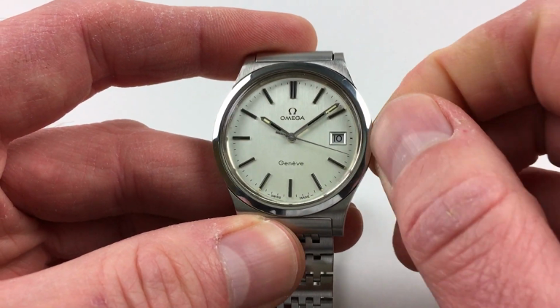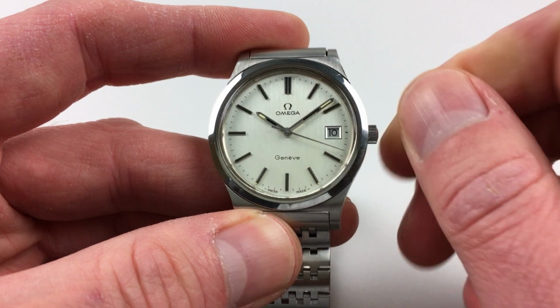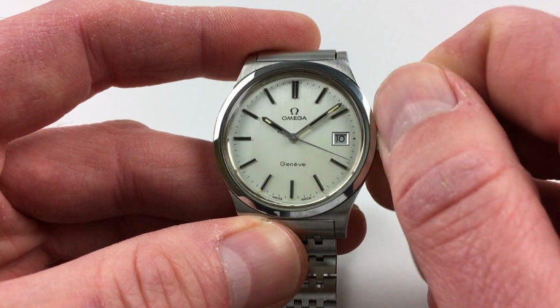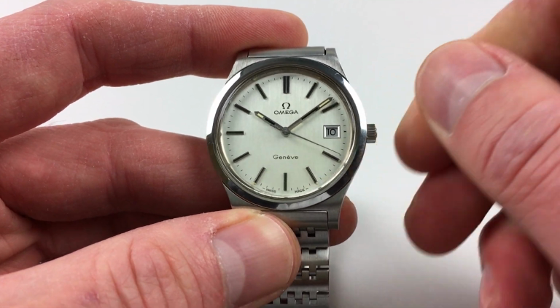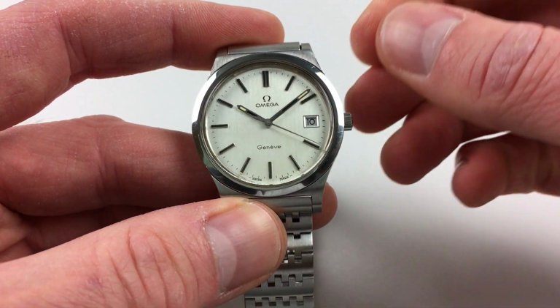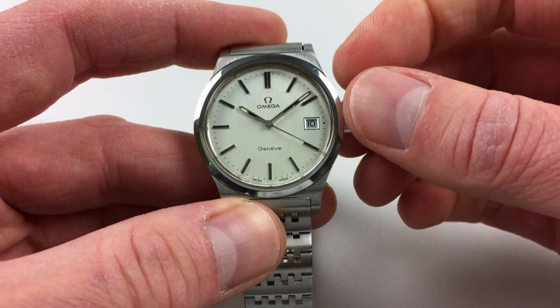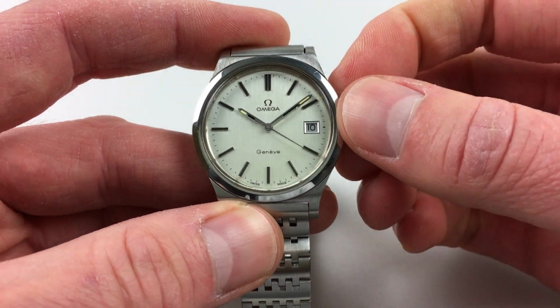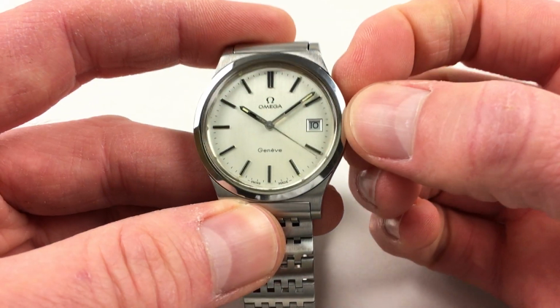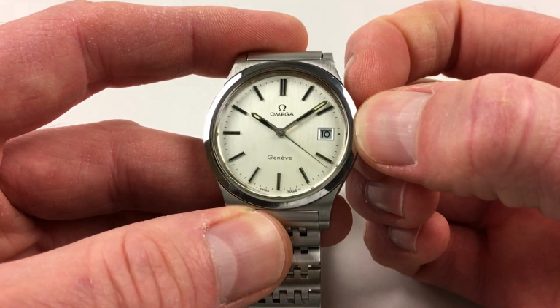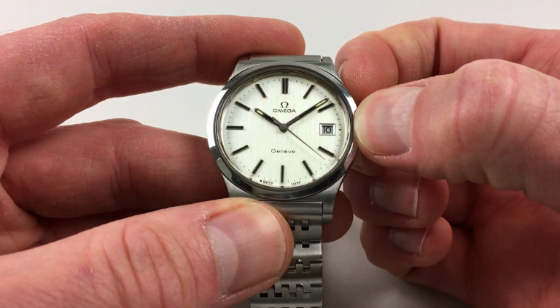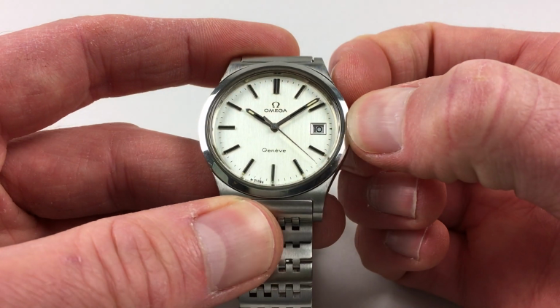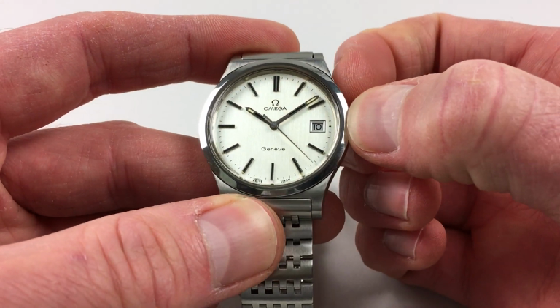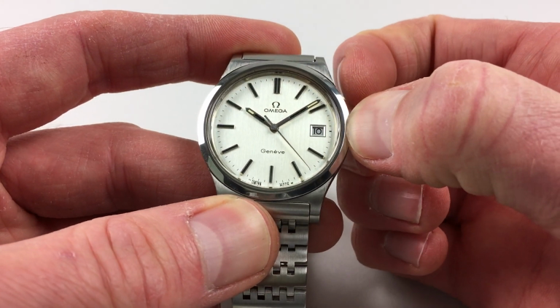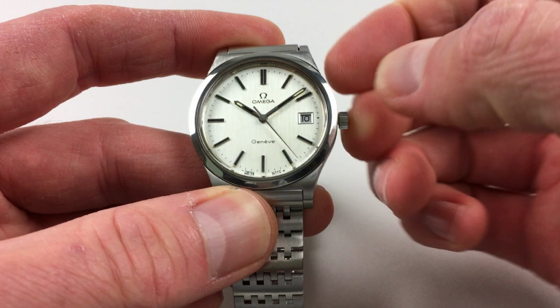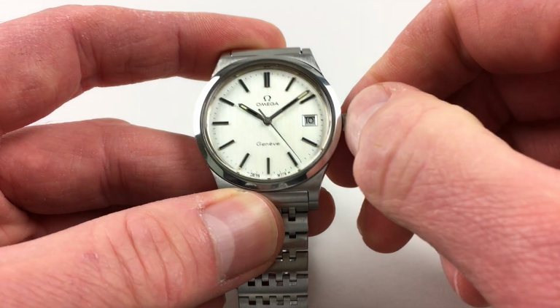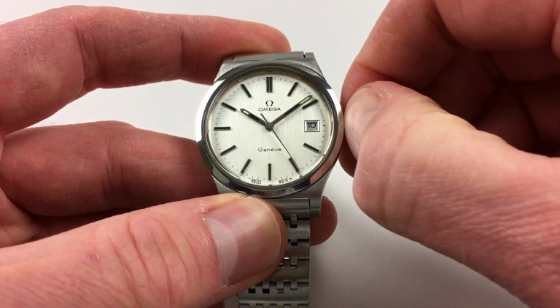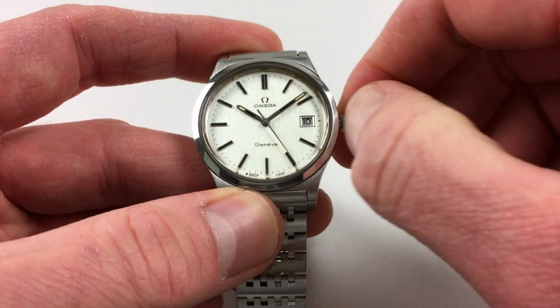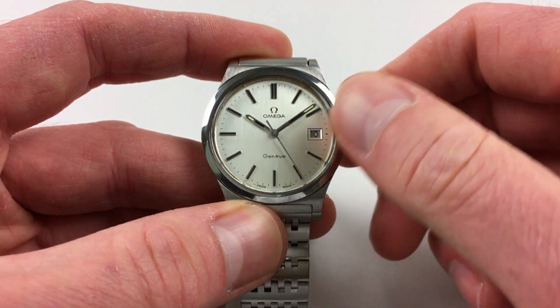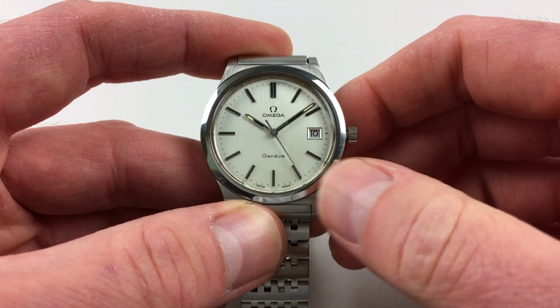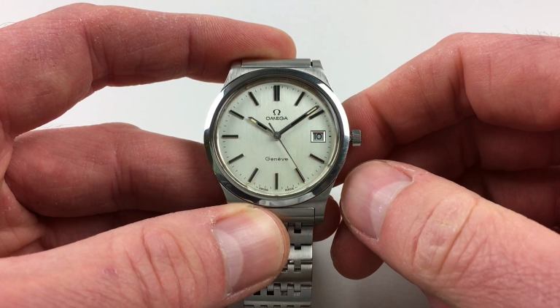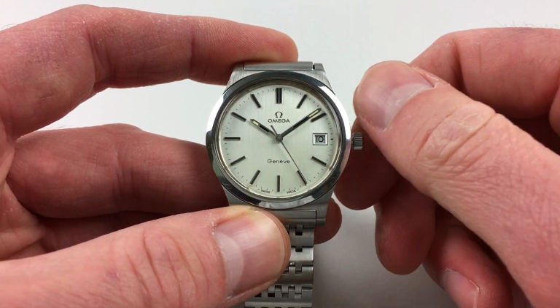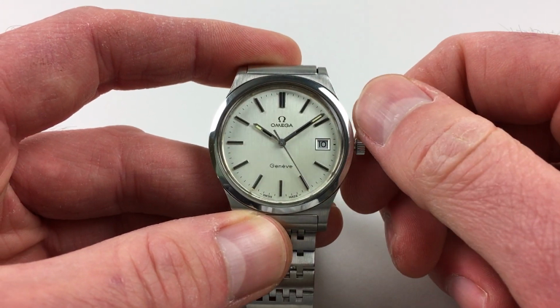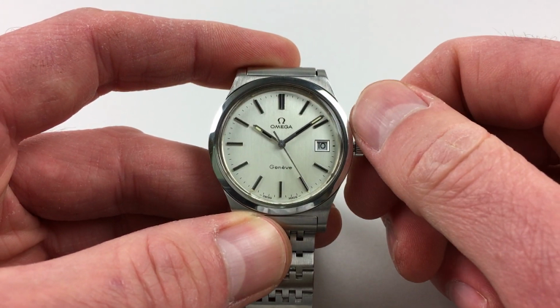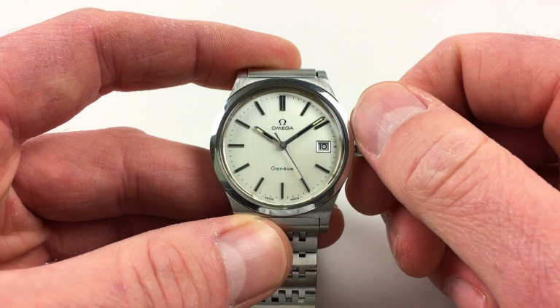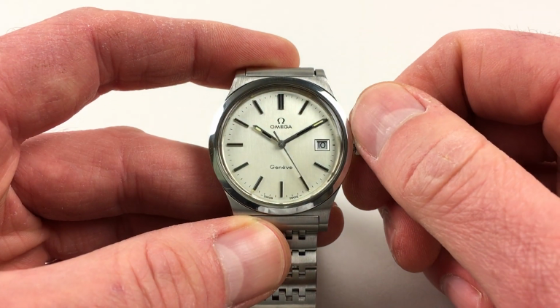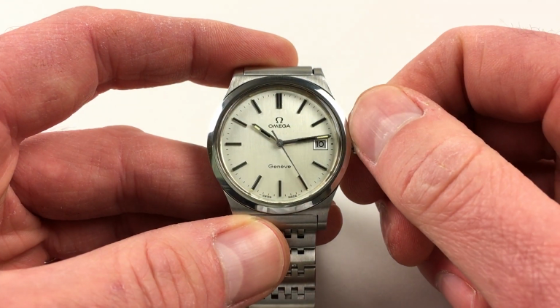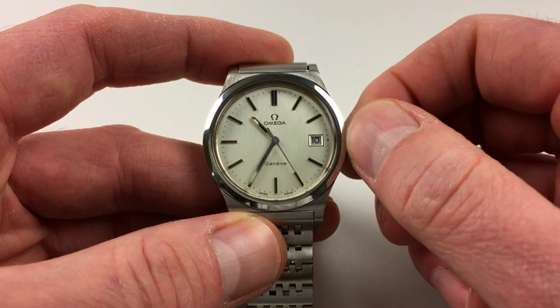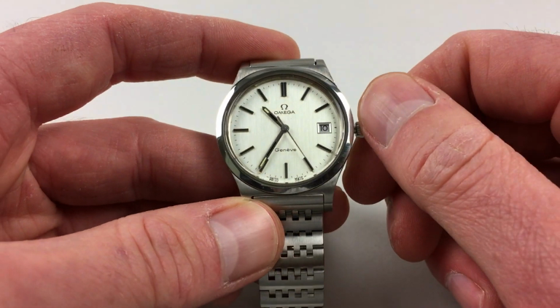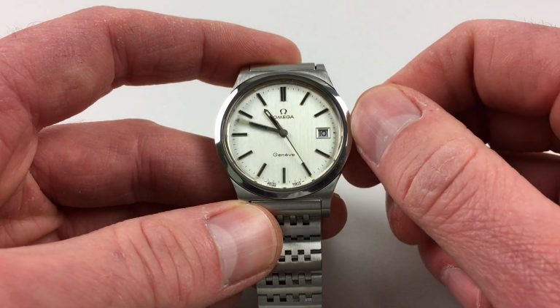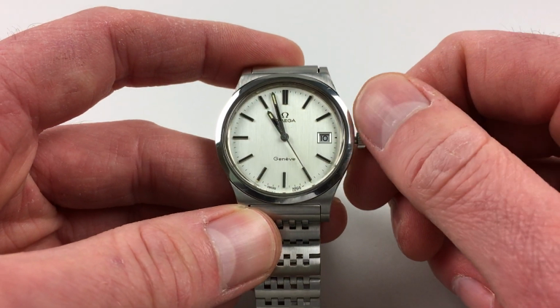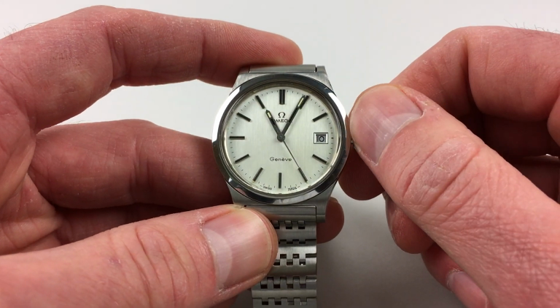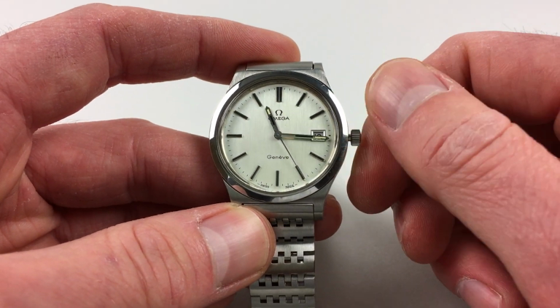The hand setting is adjusted in a normal manner. The crown actually has two settings. If you pull out to the second setting, the second hand will stop as it has a hack feature. You can then advance the hands to the desired time.